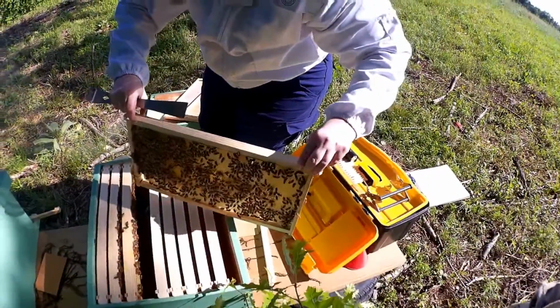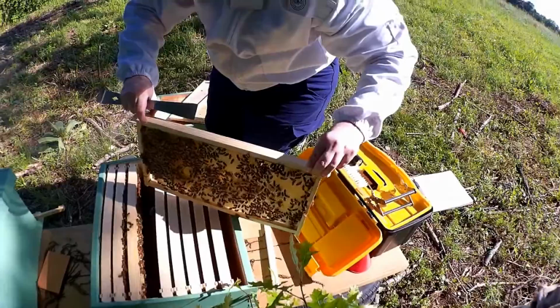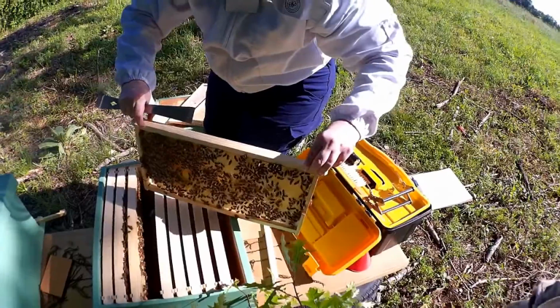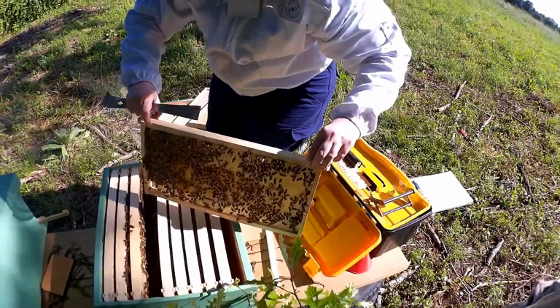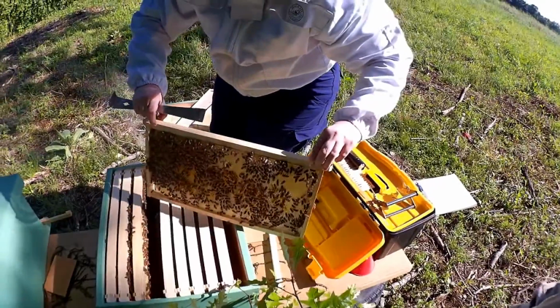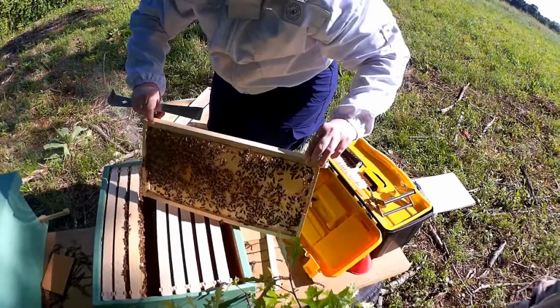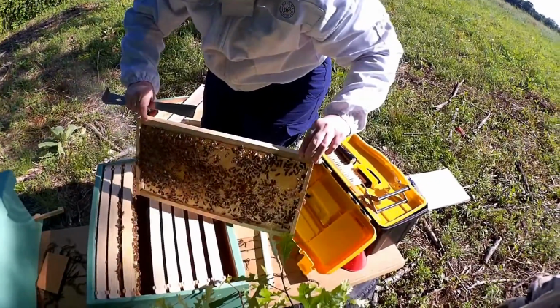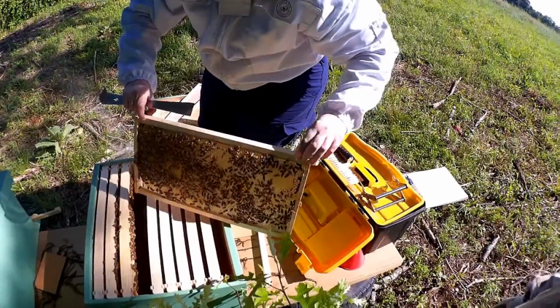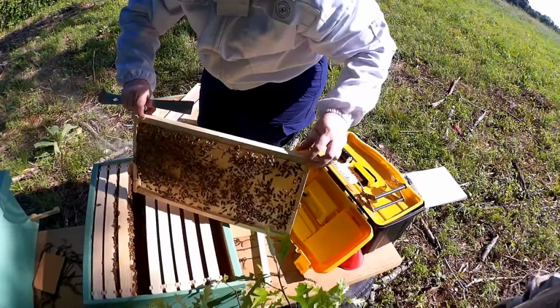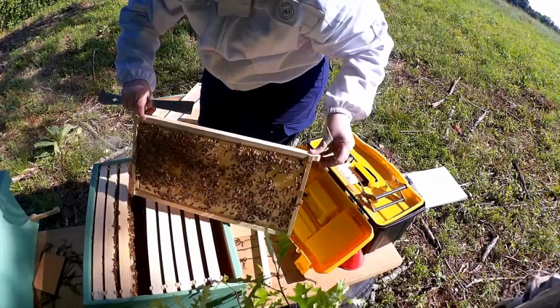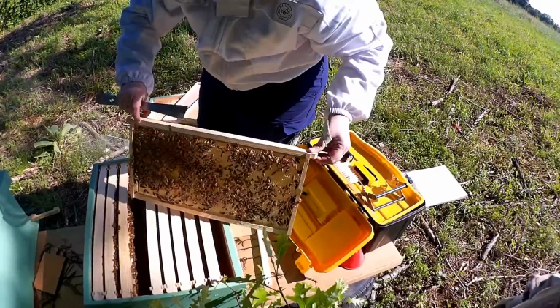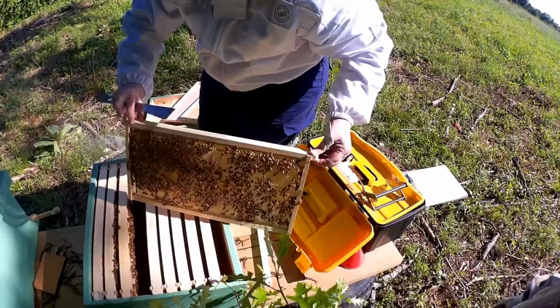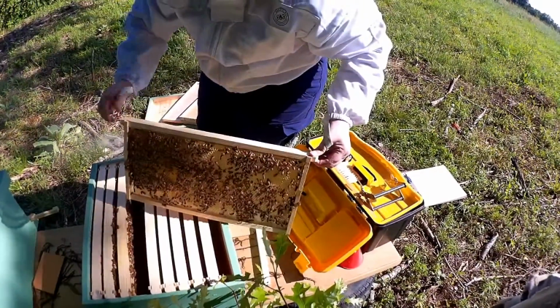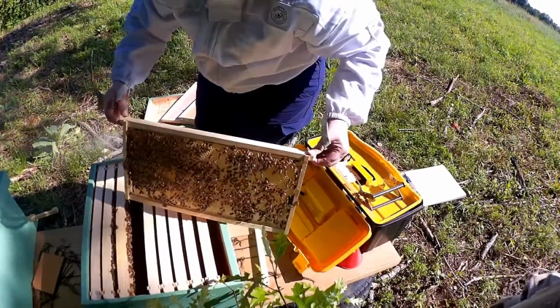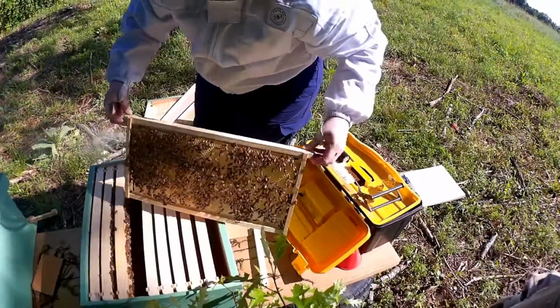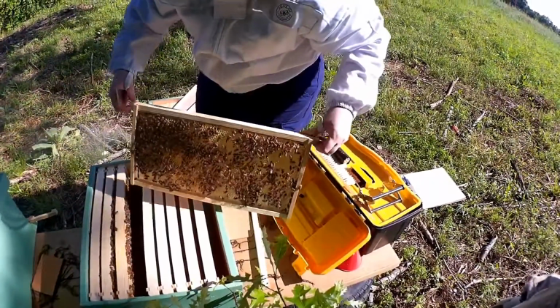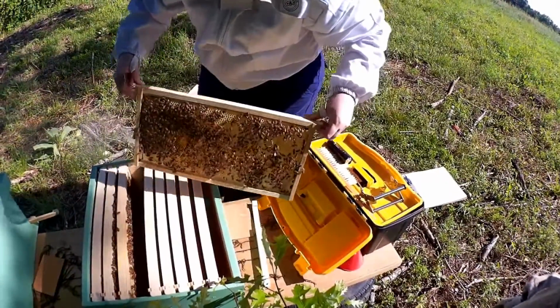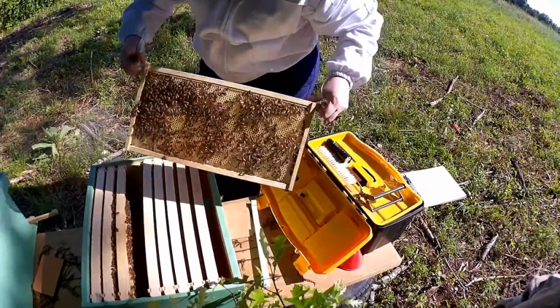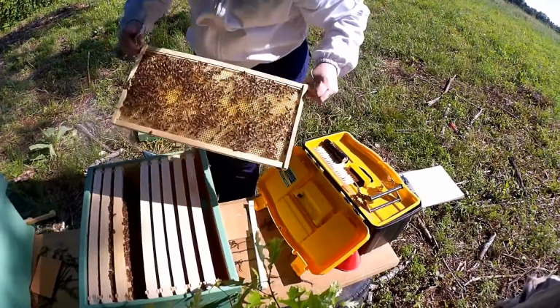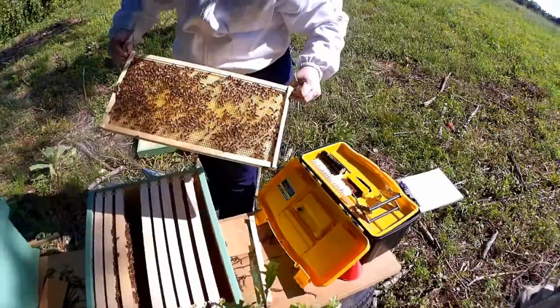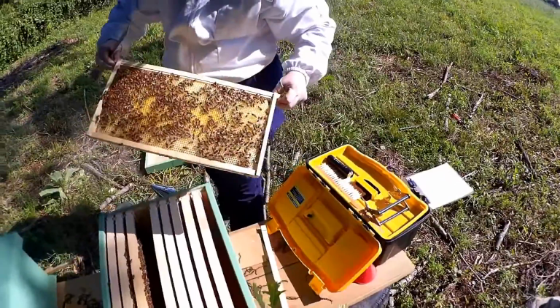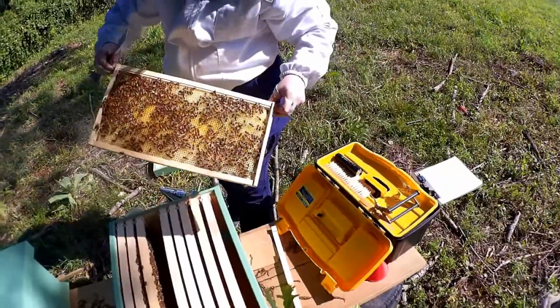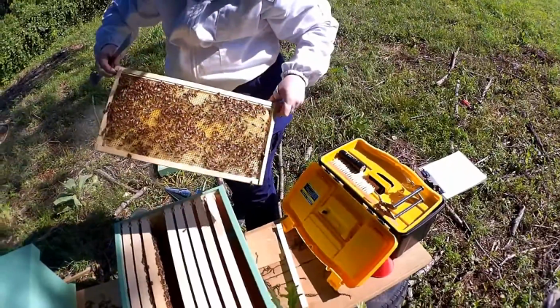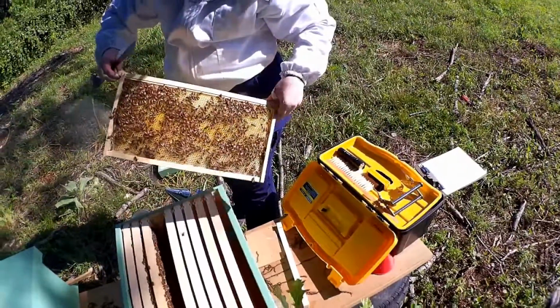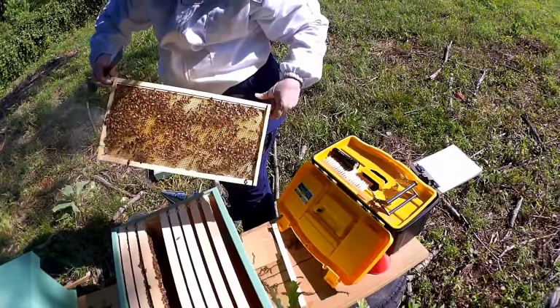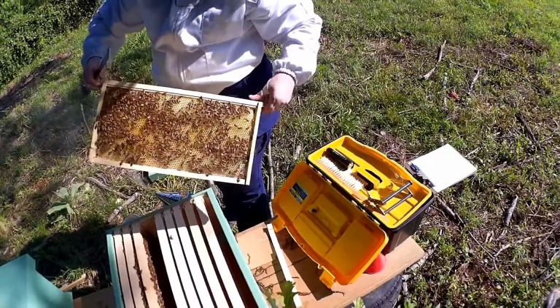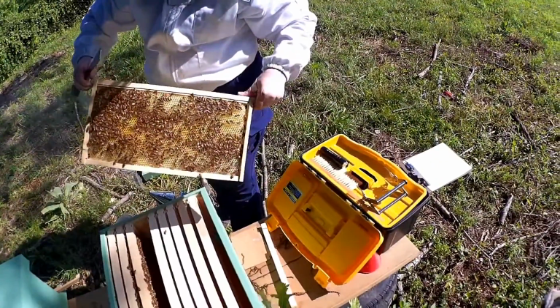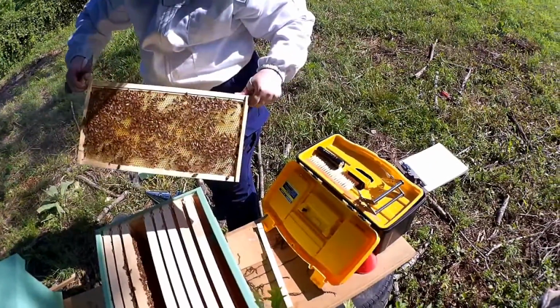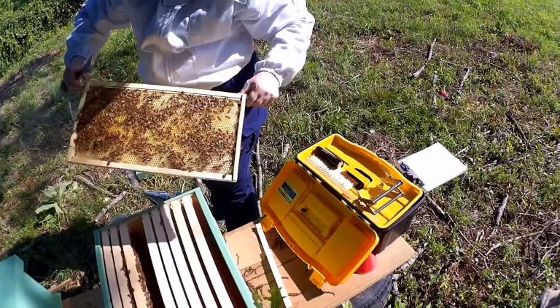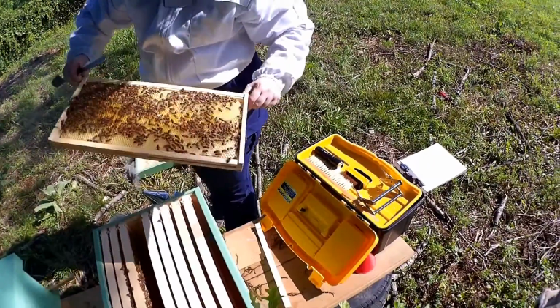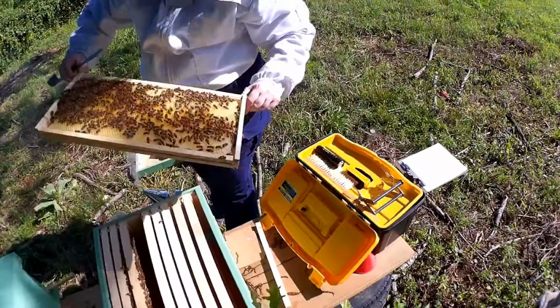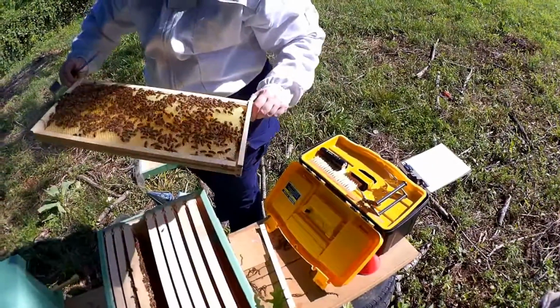Sometimes these frames can get very, very heavy. So they do make these cool frame things so you can just set them down and see.